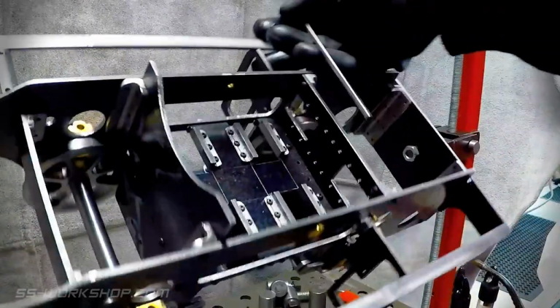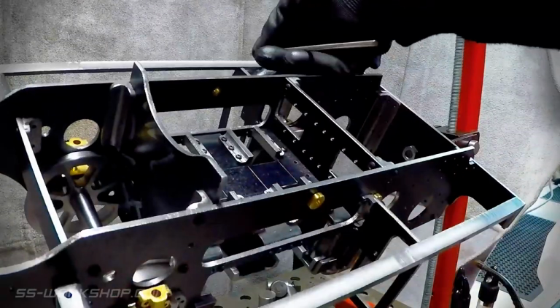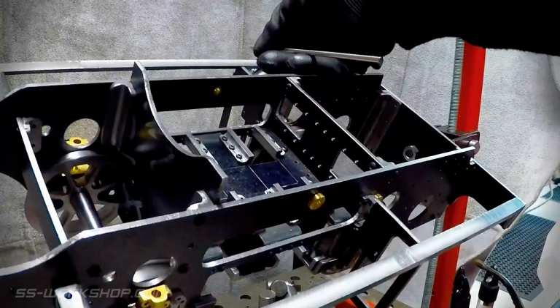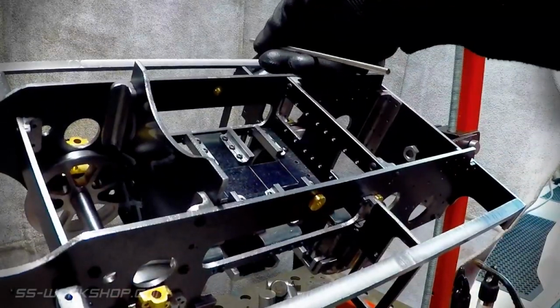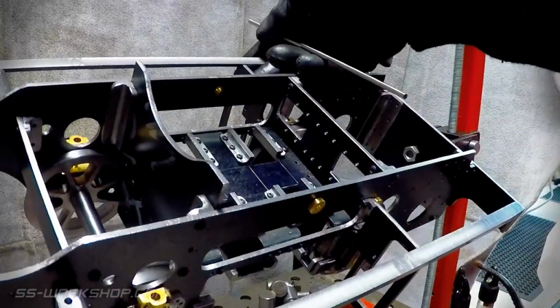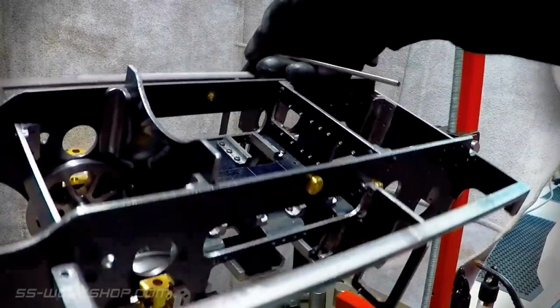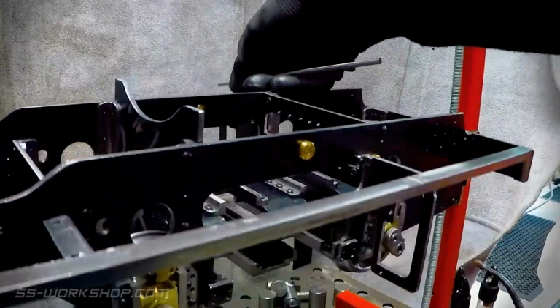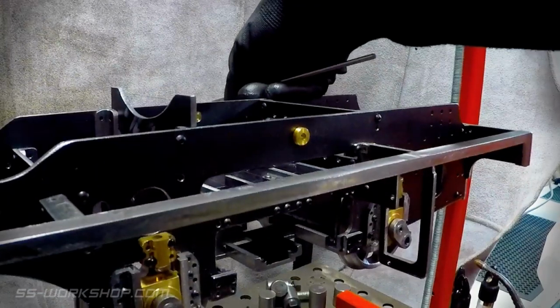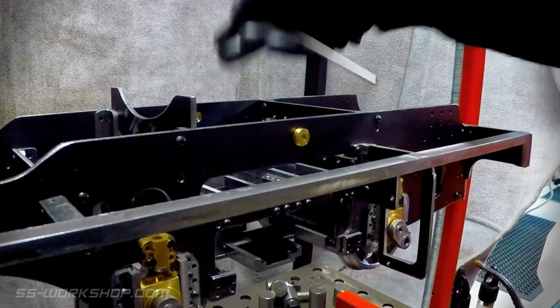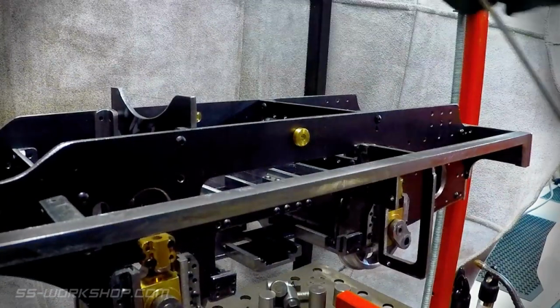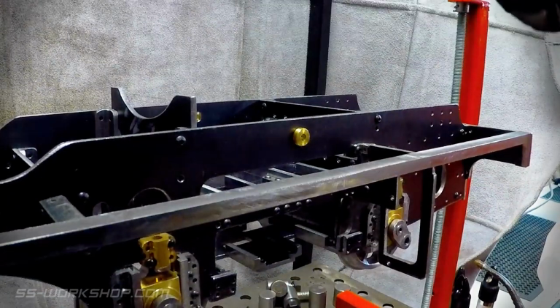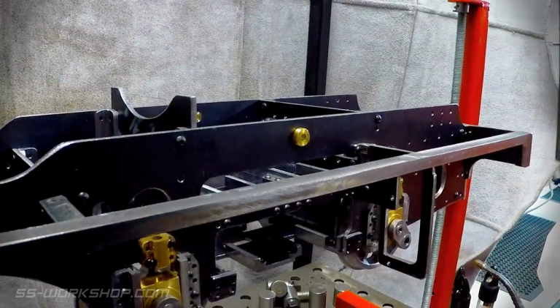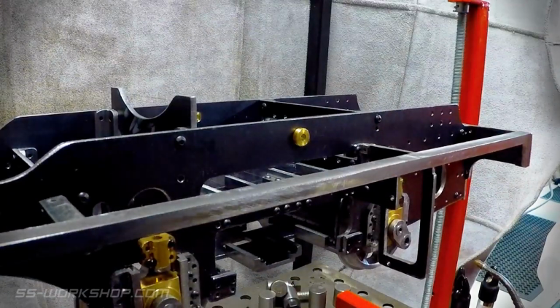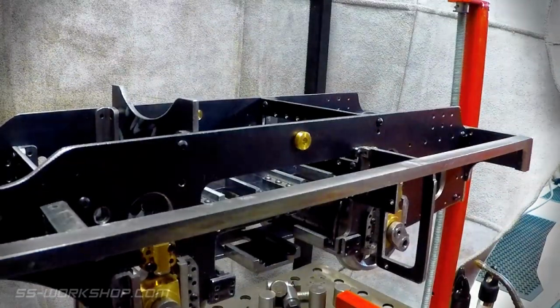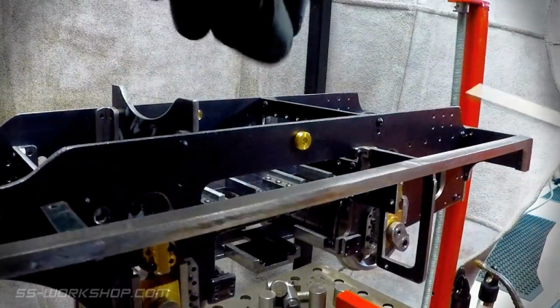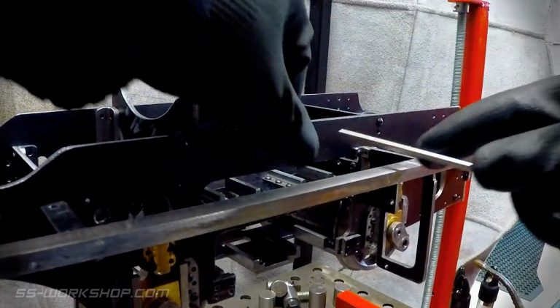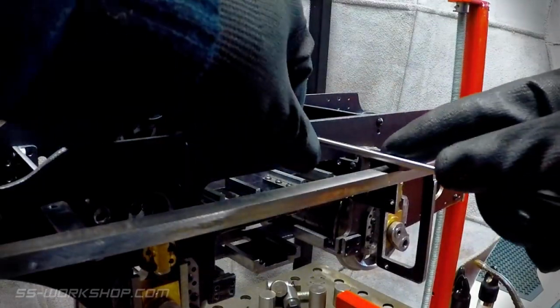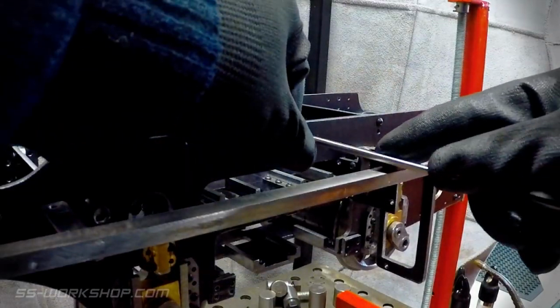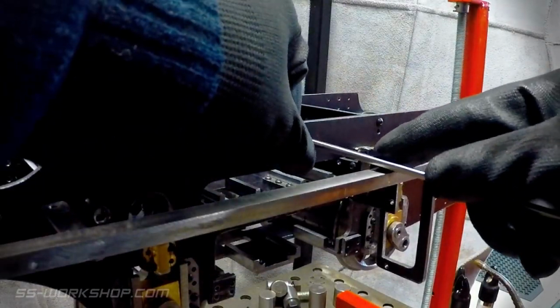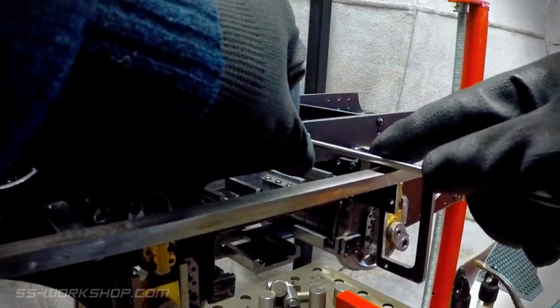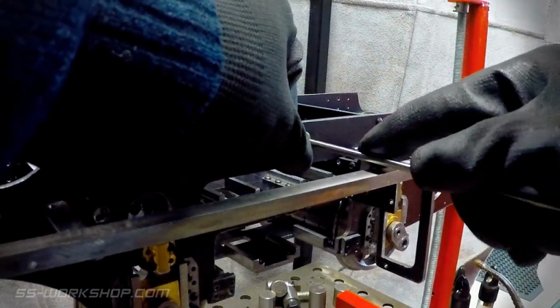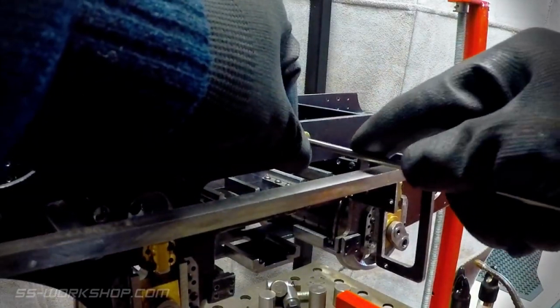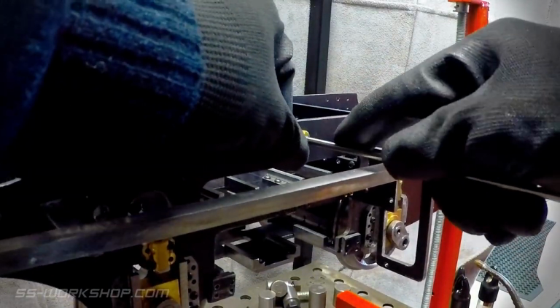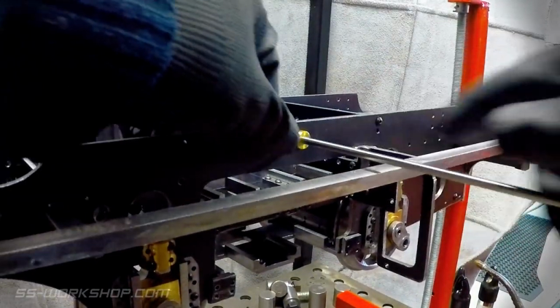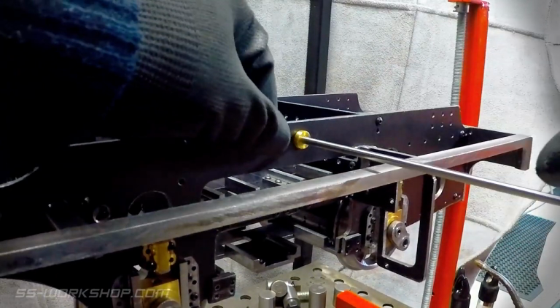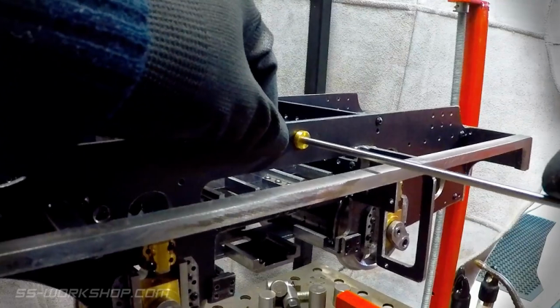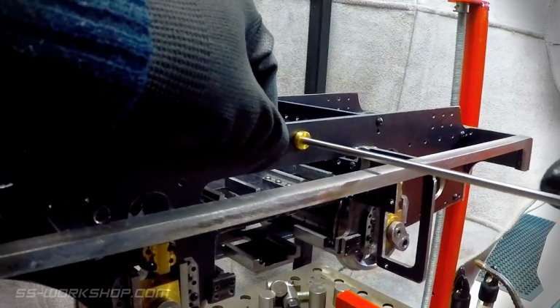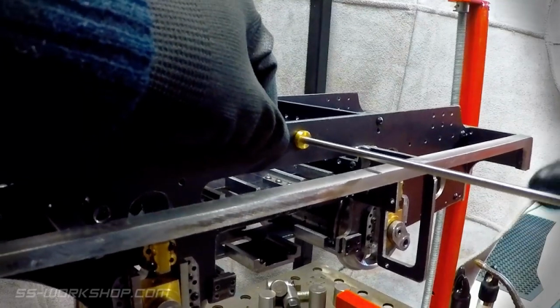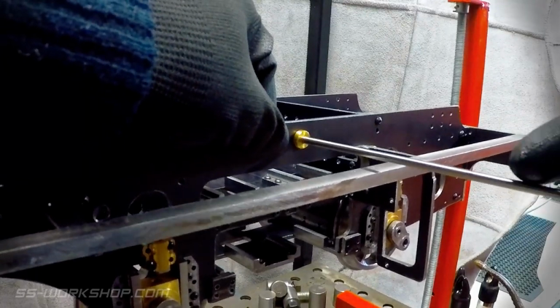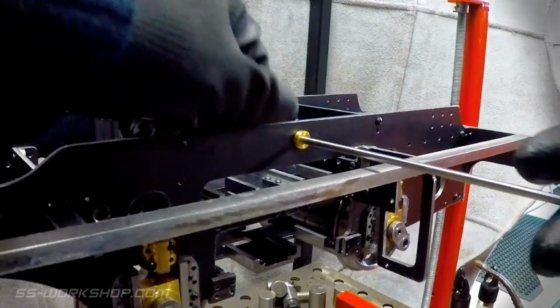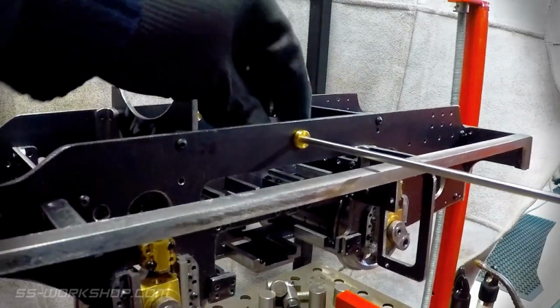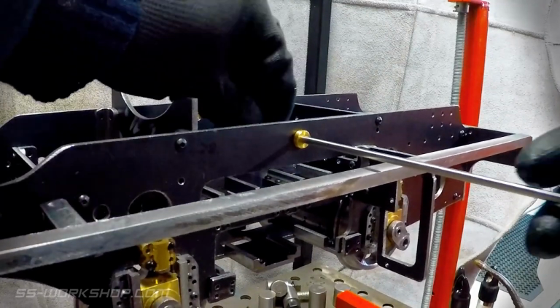With that done, it's time to trial fit the way shaft. I'm using four millimetre stainless steel rod for the way shaft.